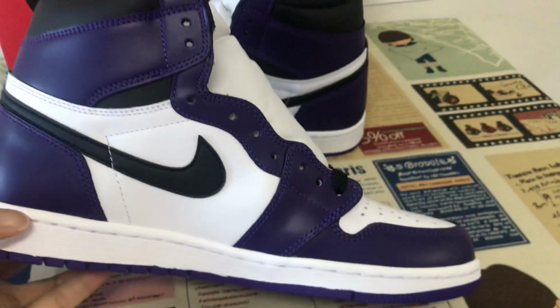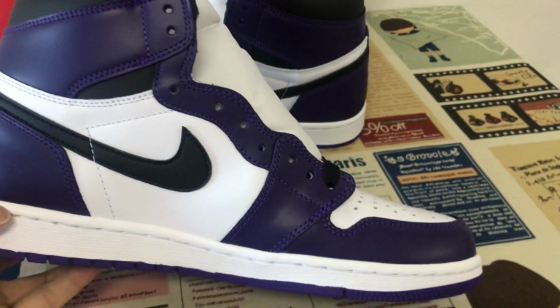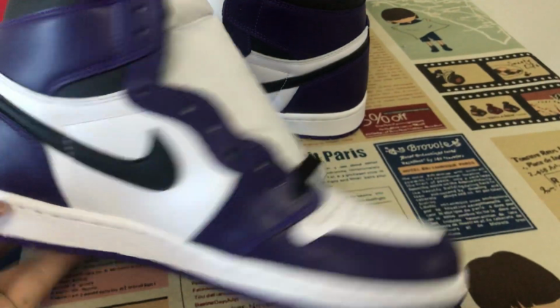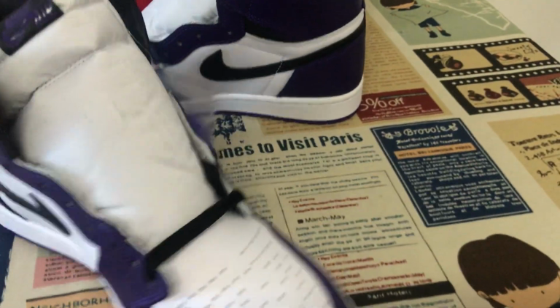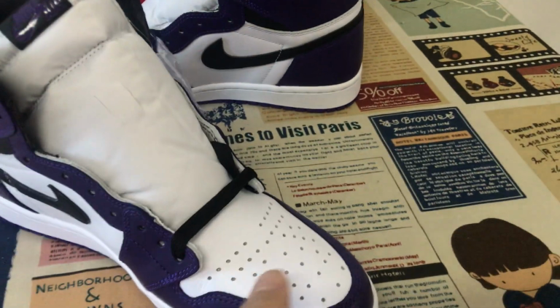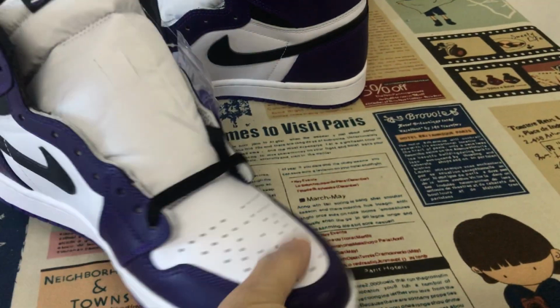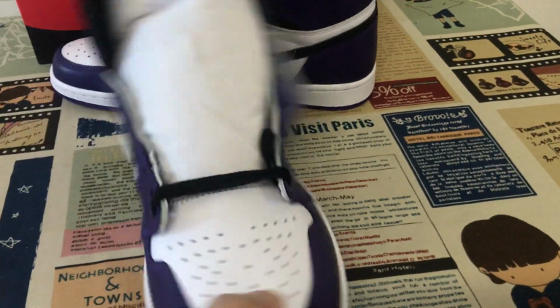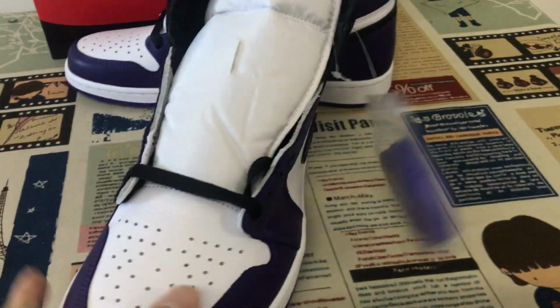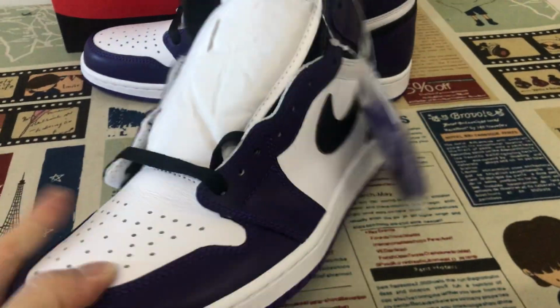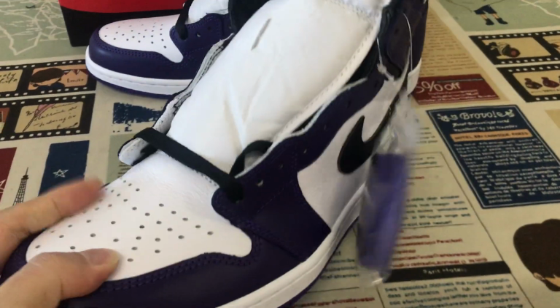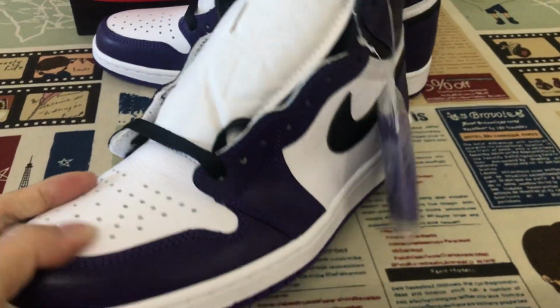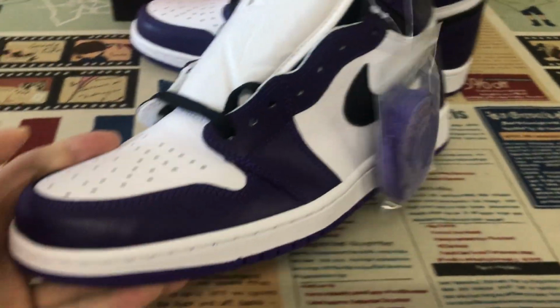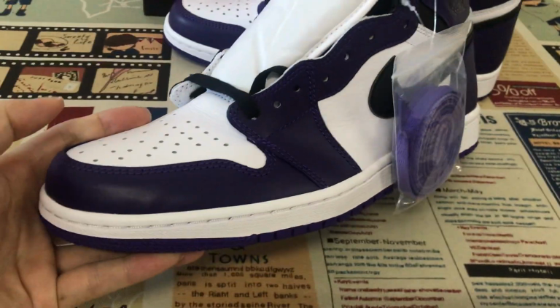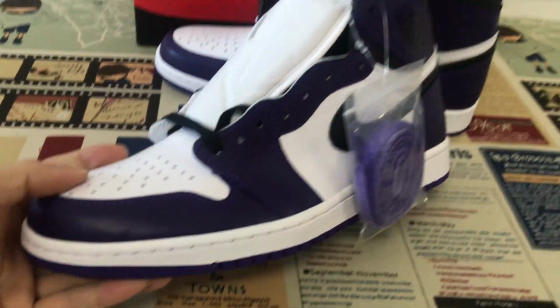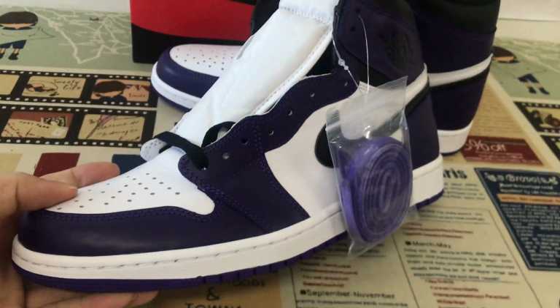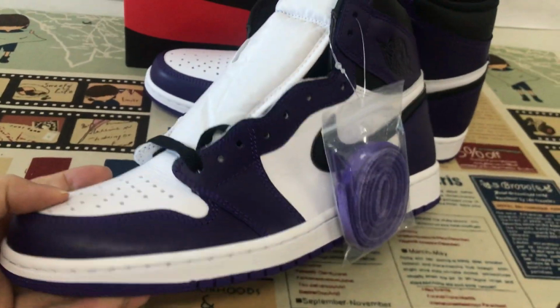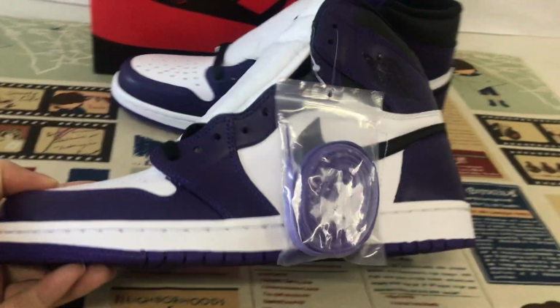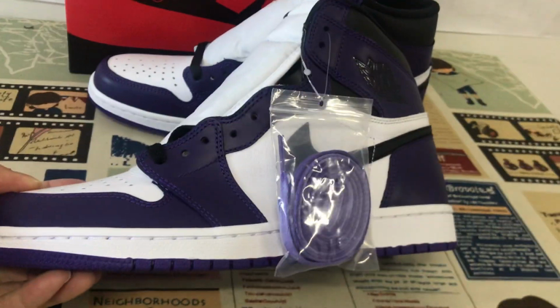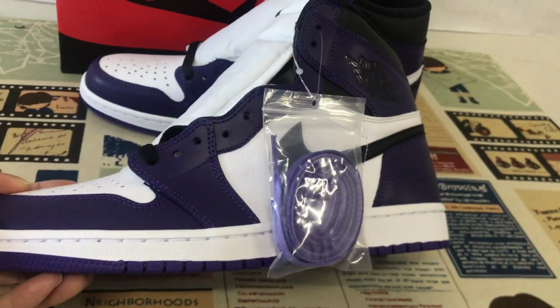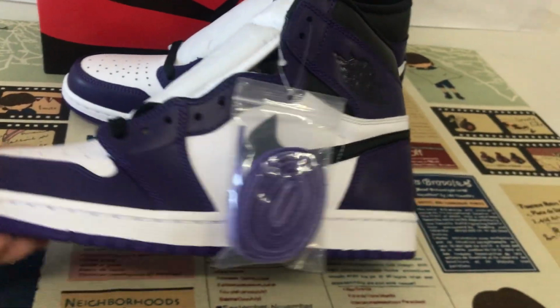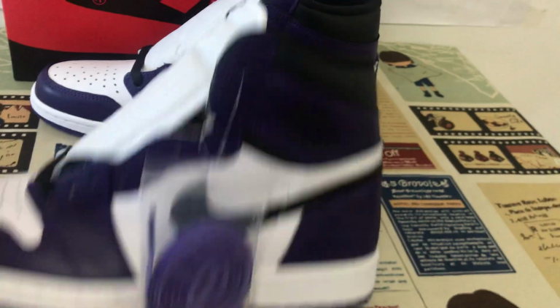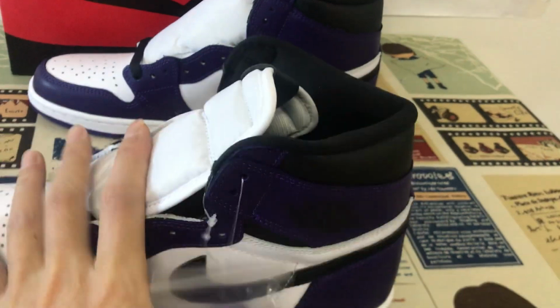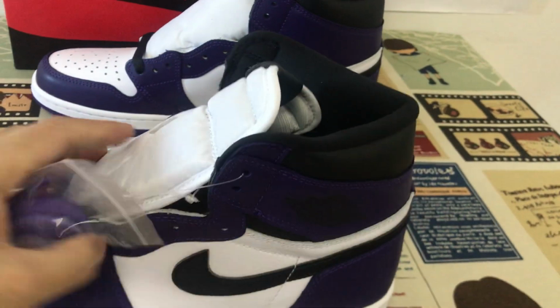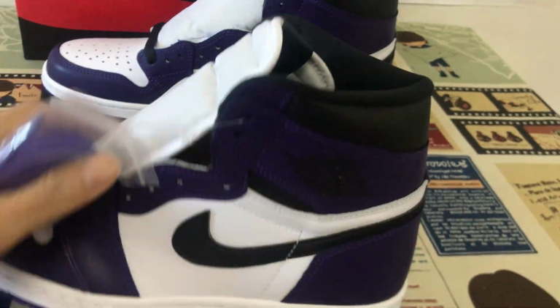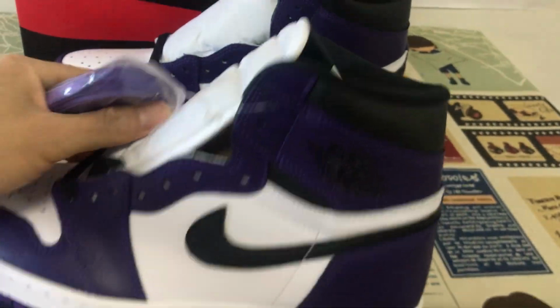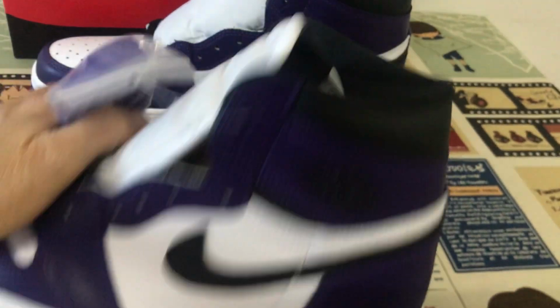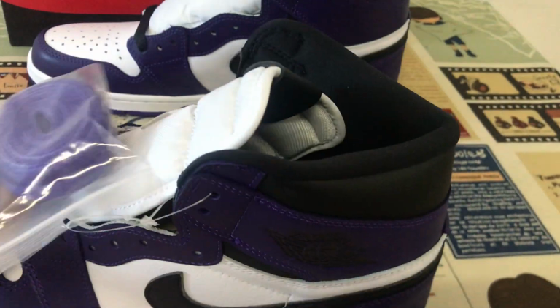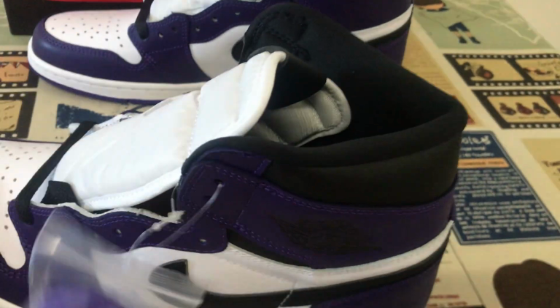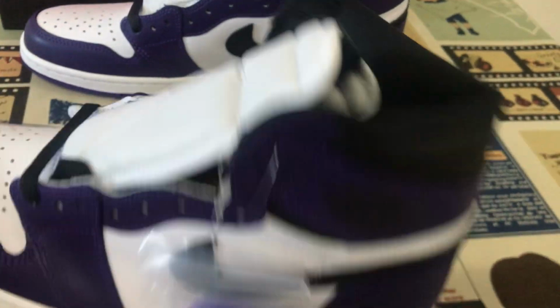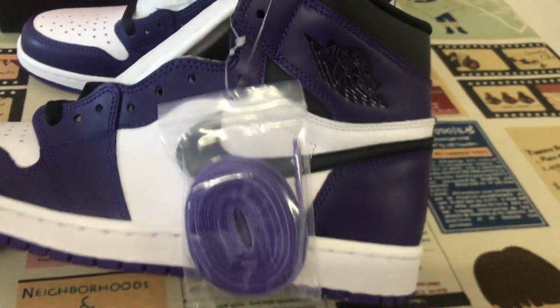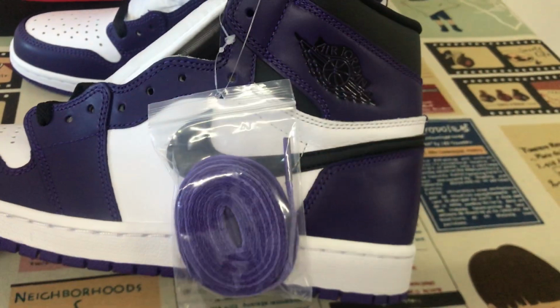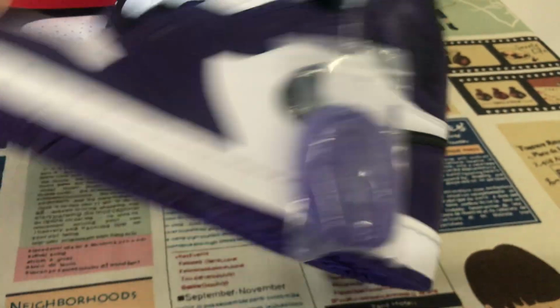You can see the upper middle of the white, purple, and the black color.